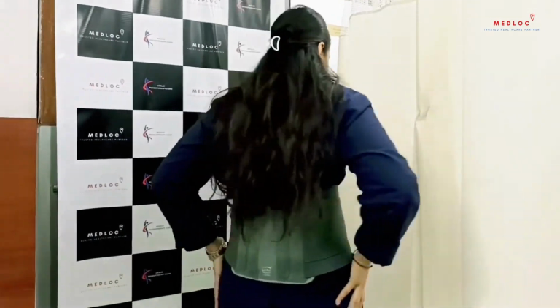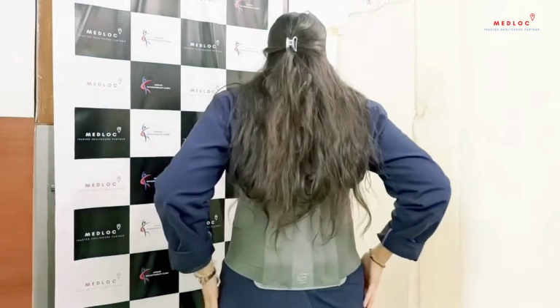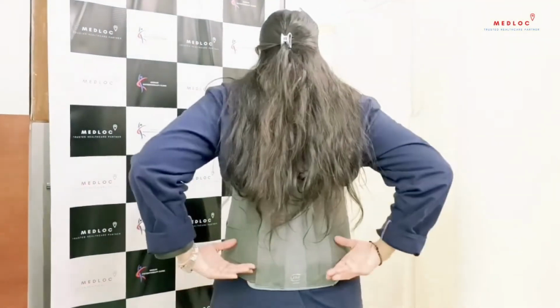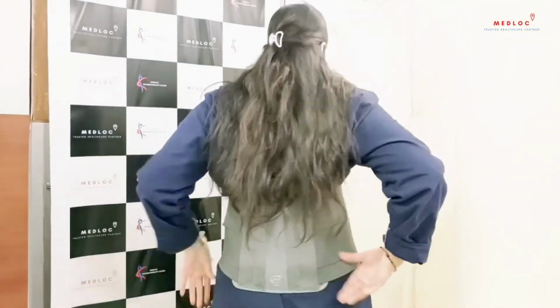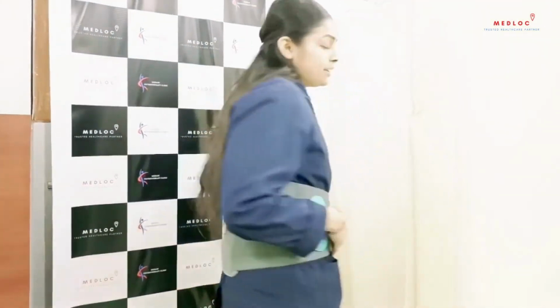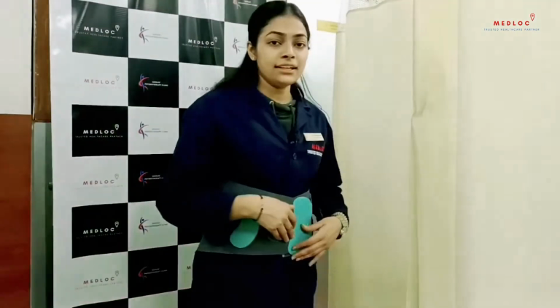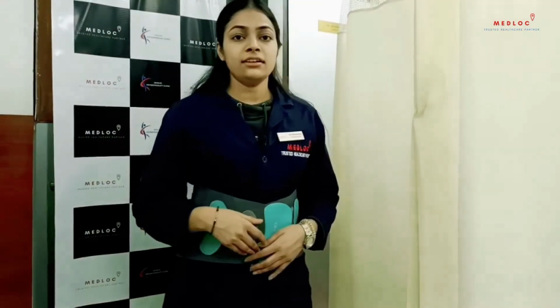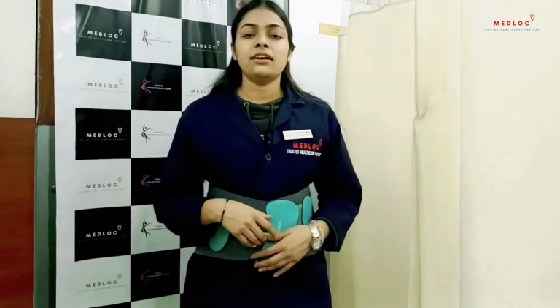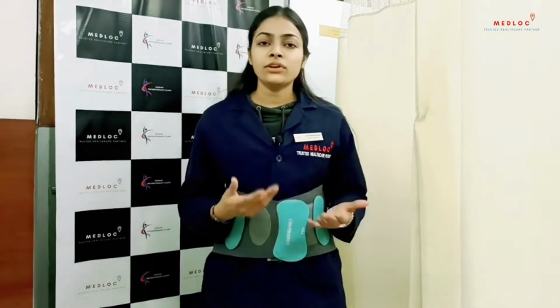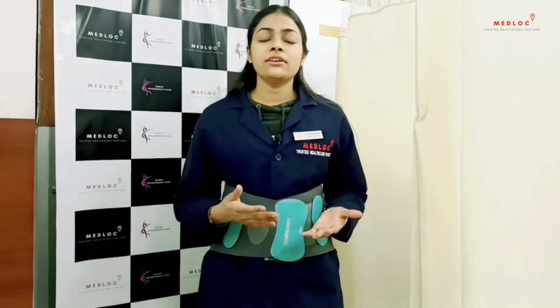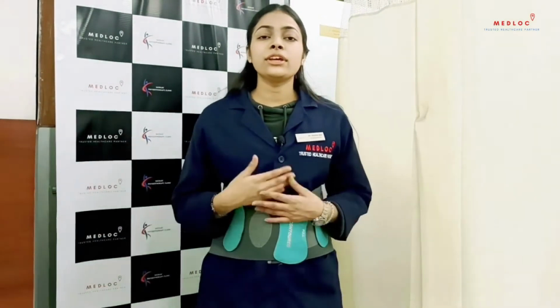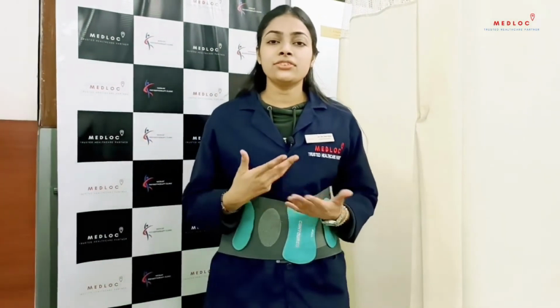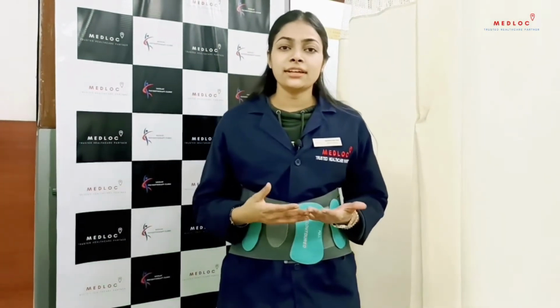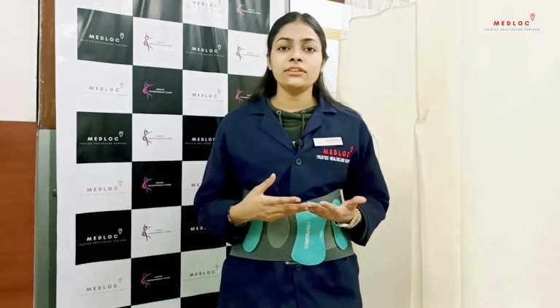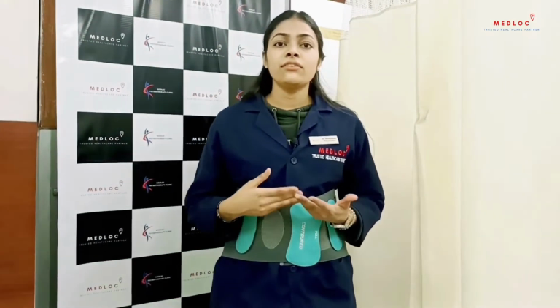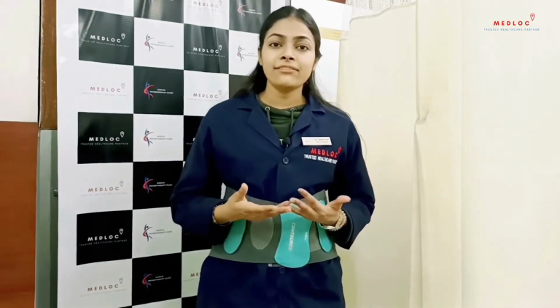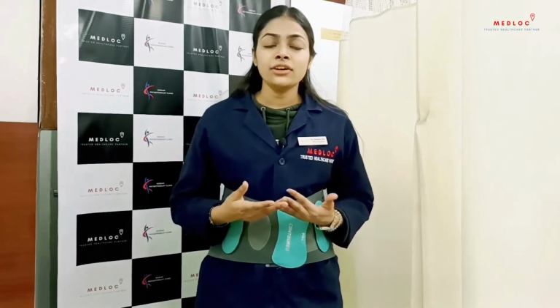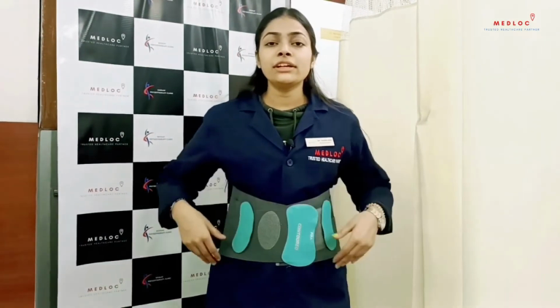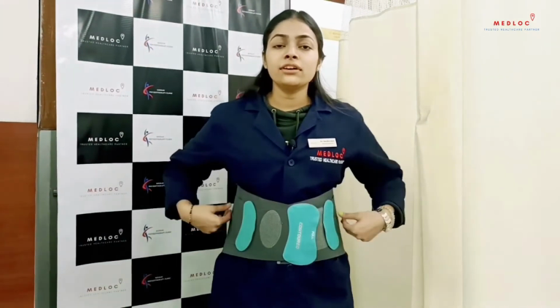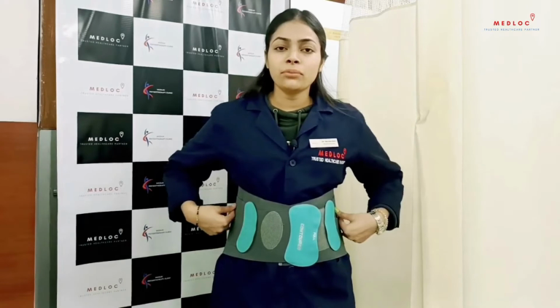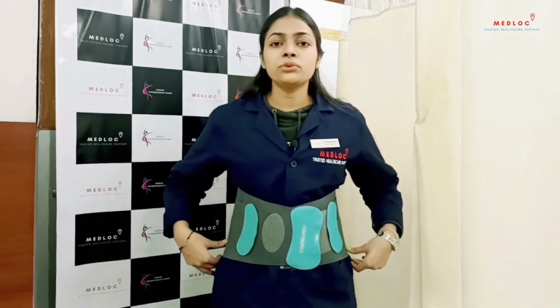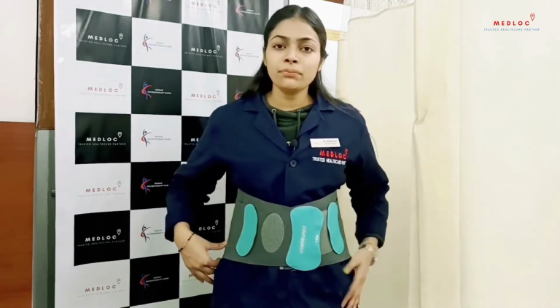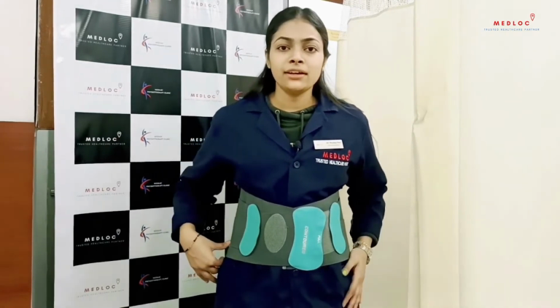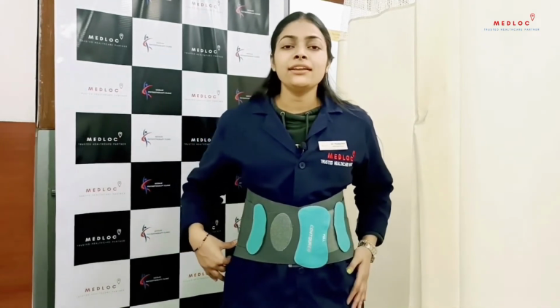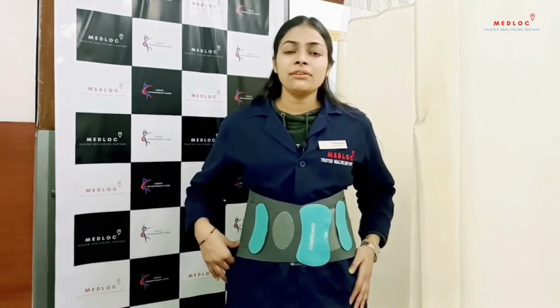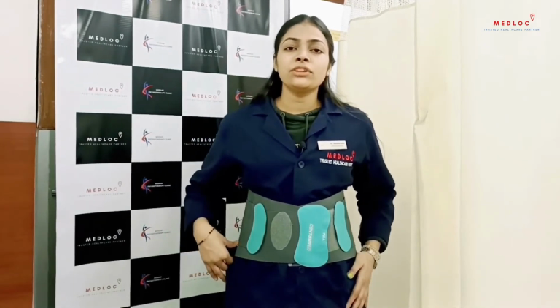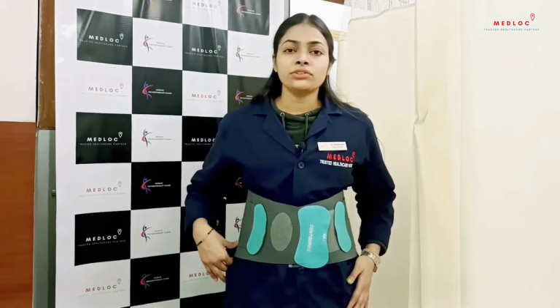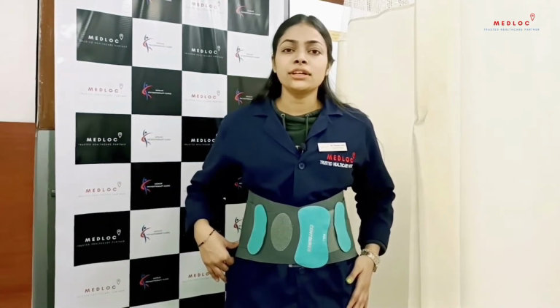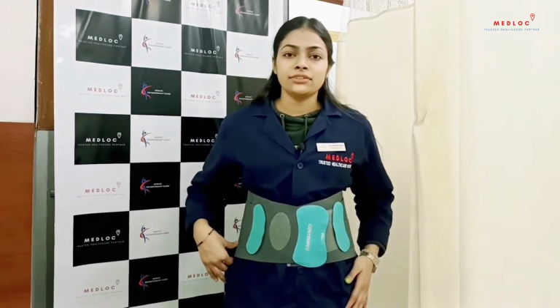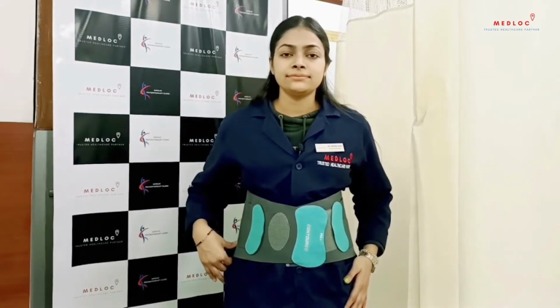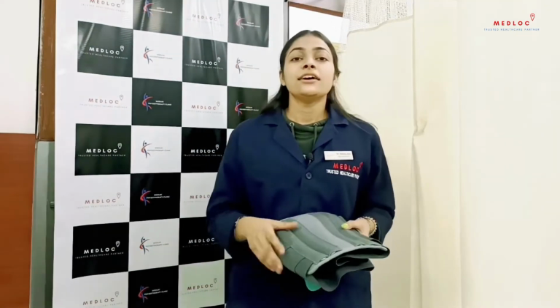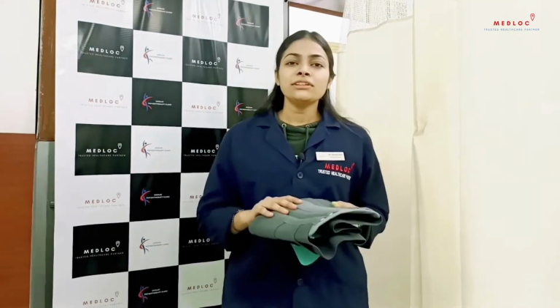You can wear it while sitting, while working, while doing any strenuous activities, or while travelling. It will give proper support to your back and will help you with posture correction.